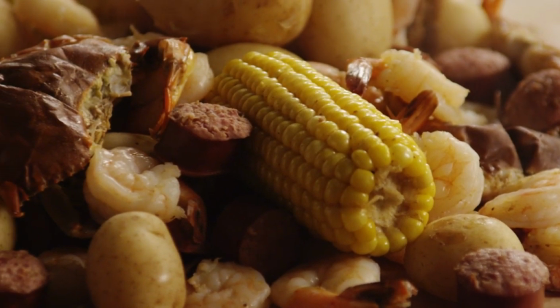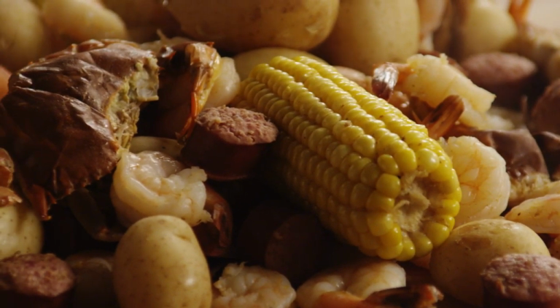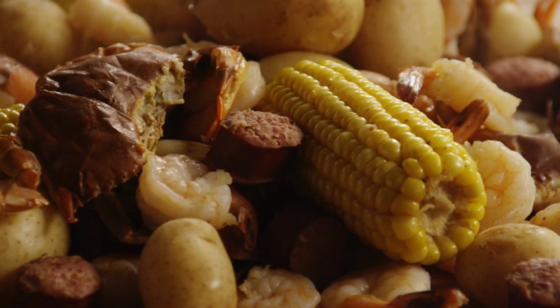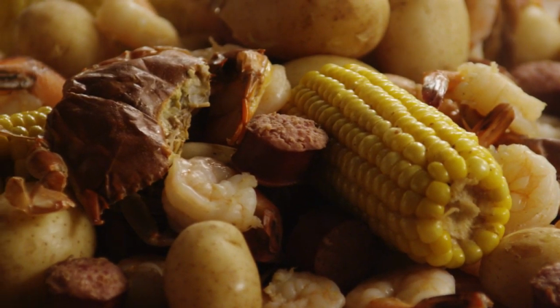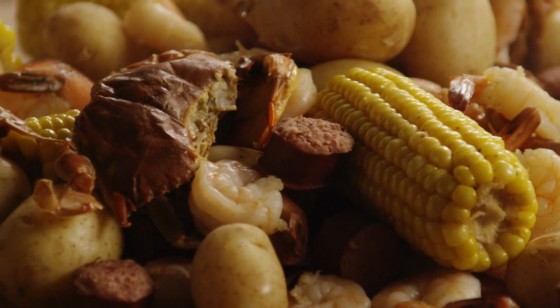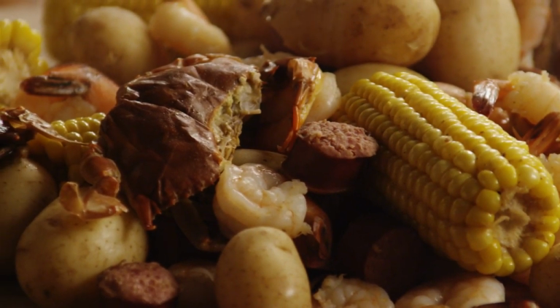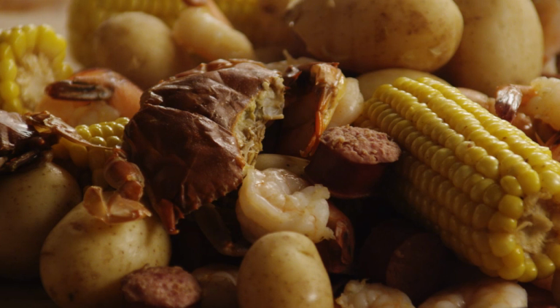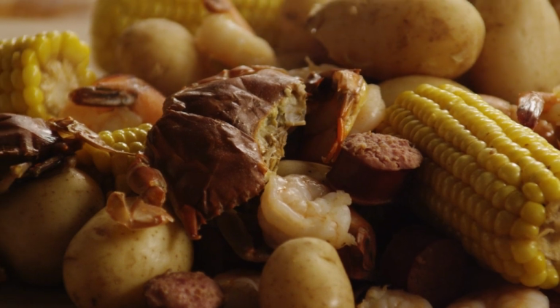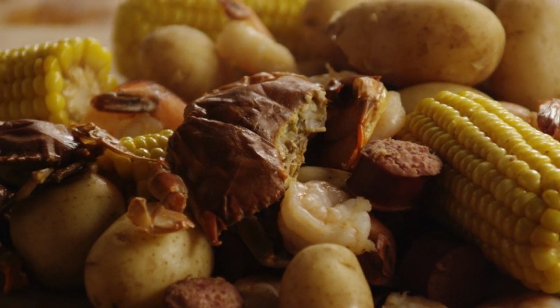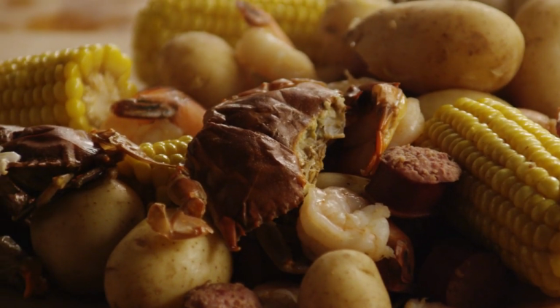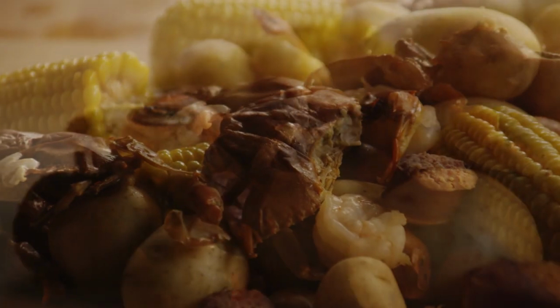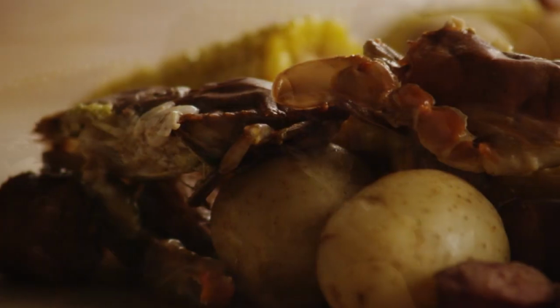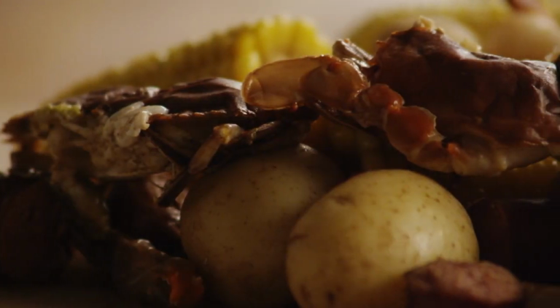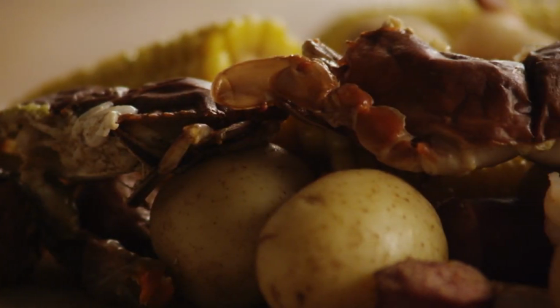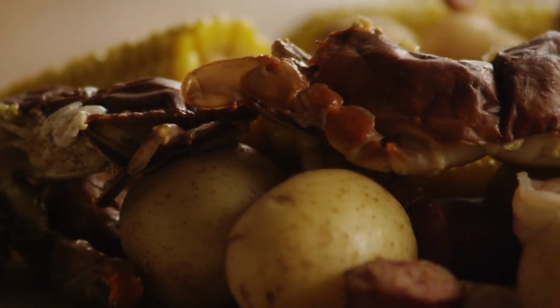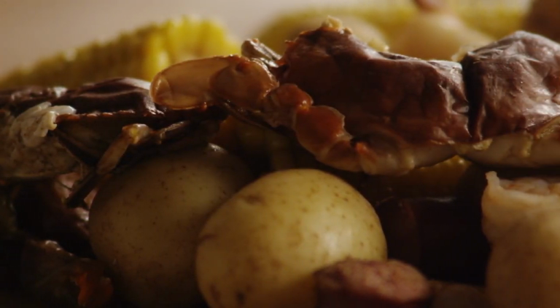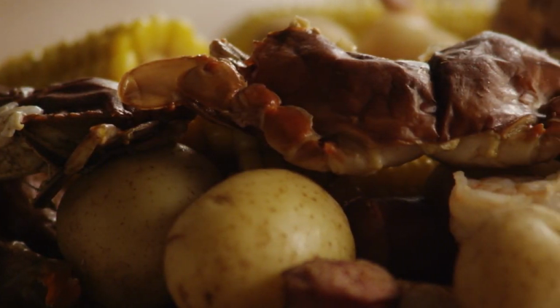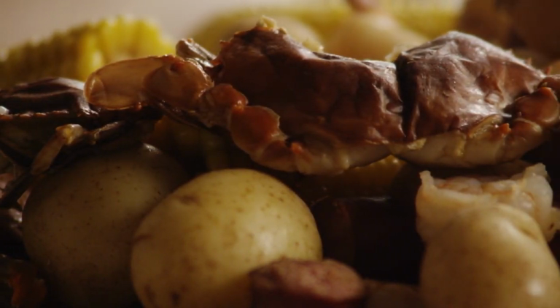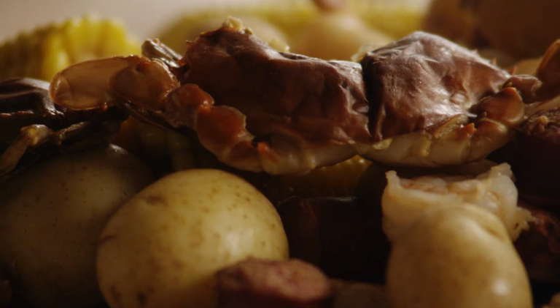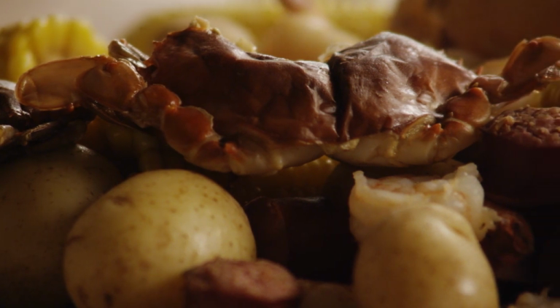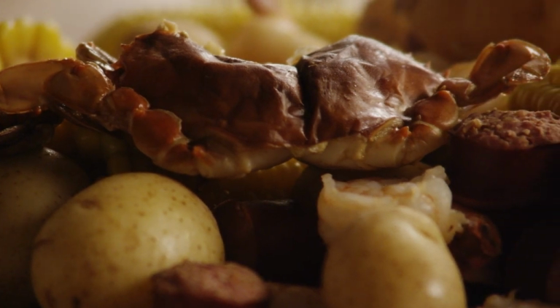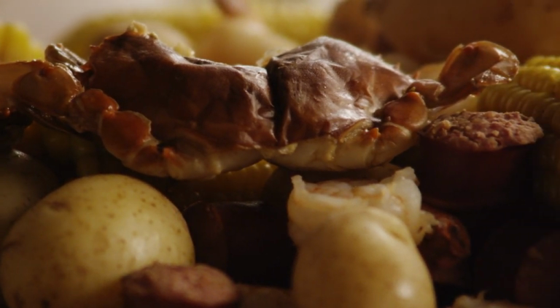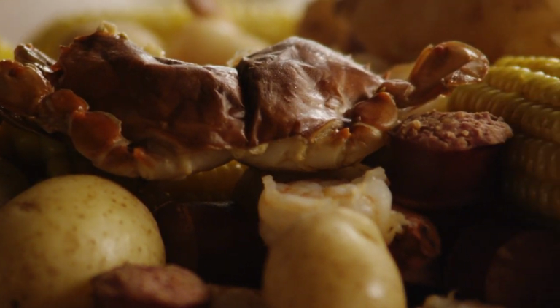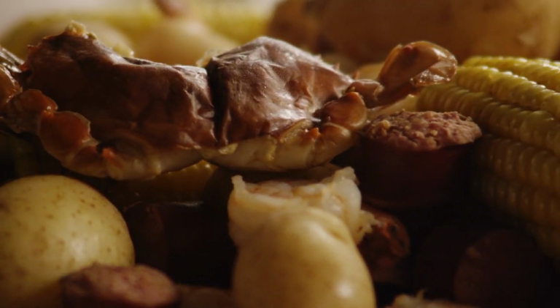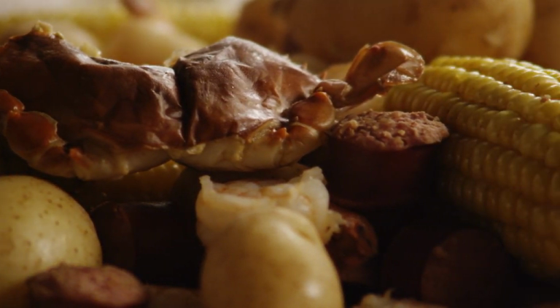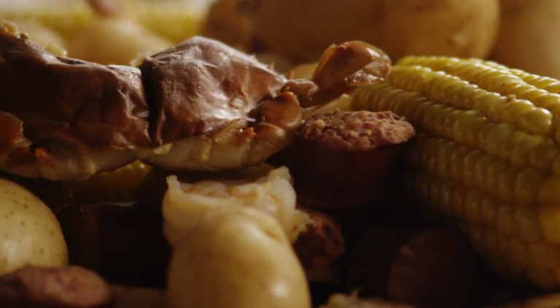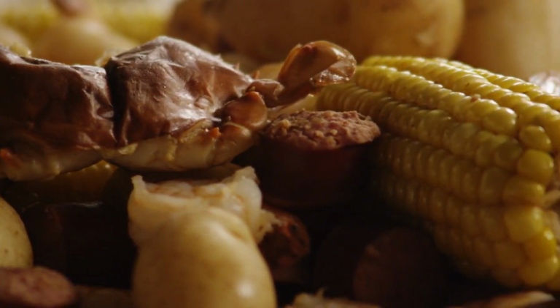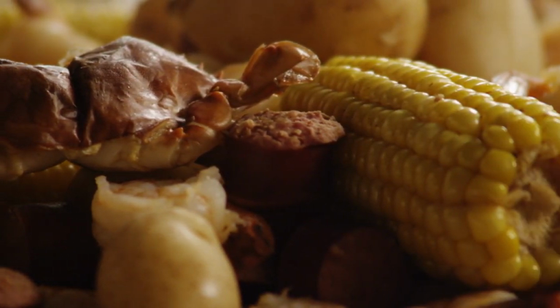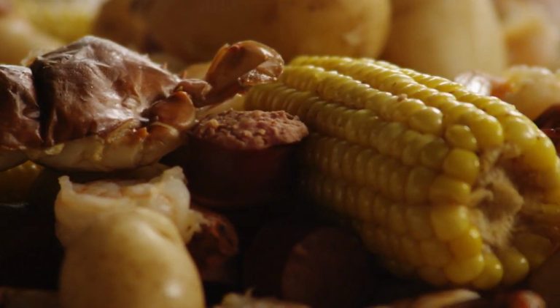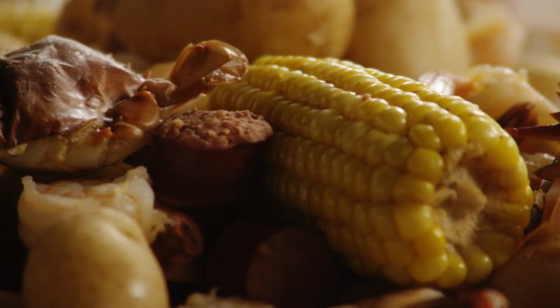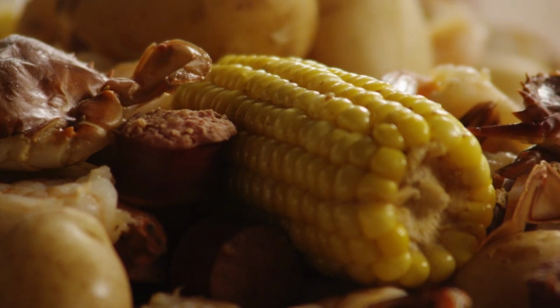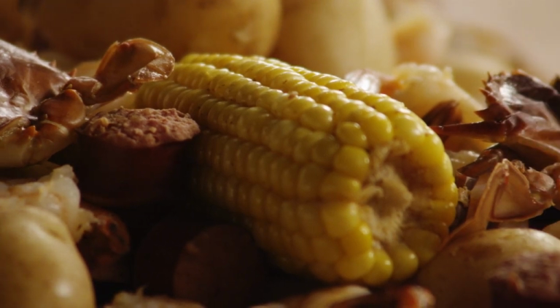One All Recipes member comments: 'My family has always had low country boils and Dave's Low Country Boil is absolutely the best meal ever.' Add a couple of halved lemons and two or three quartered onions and that's a low country boil Florida style.